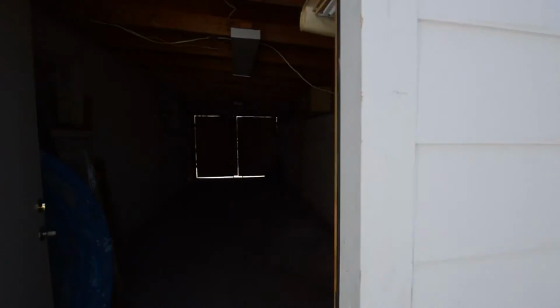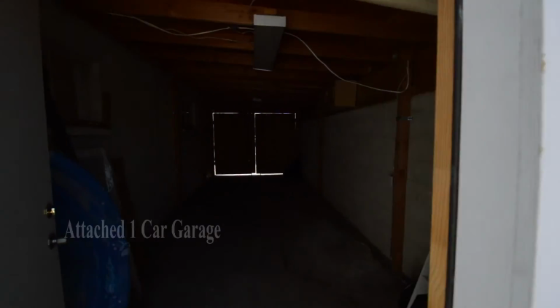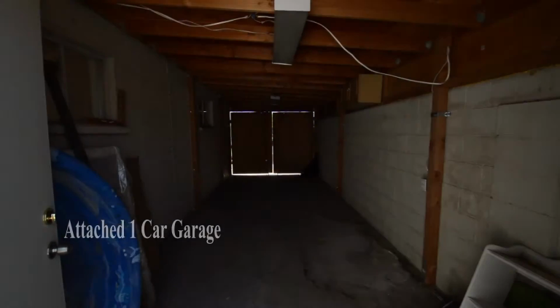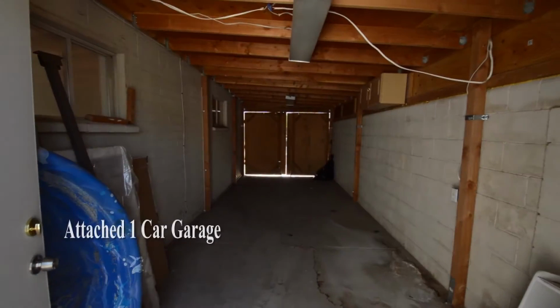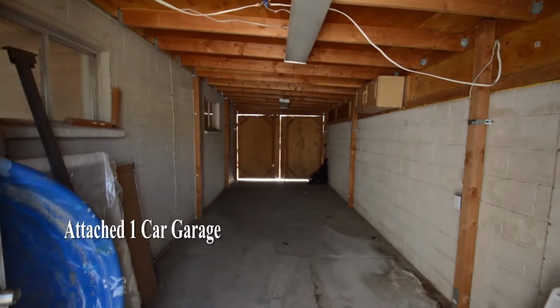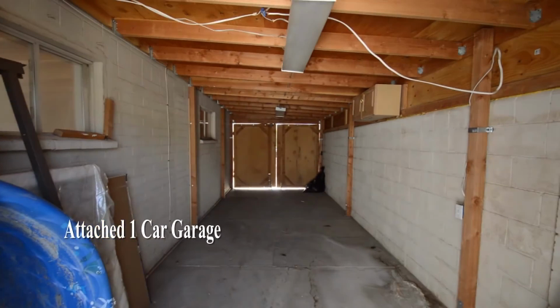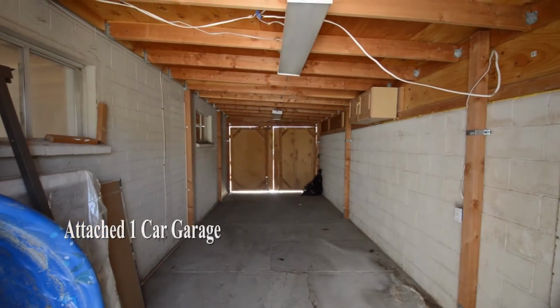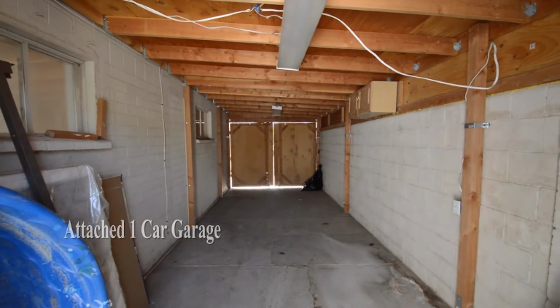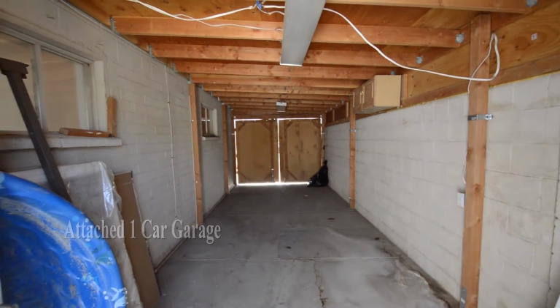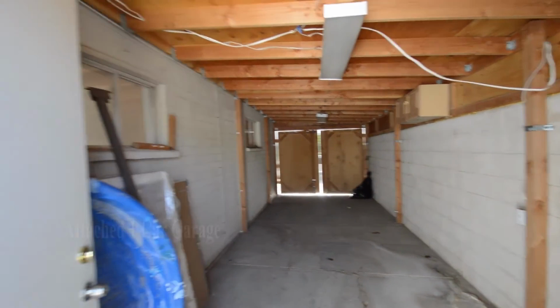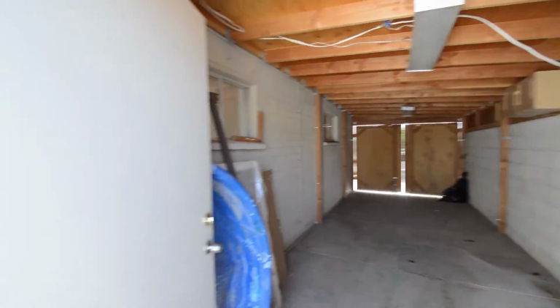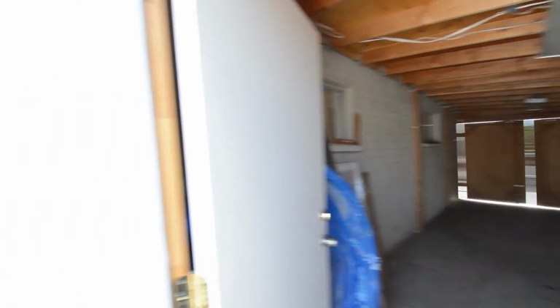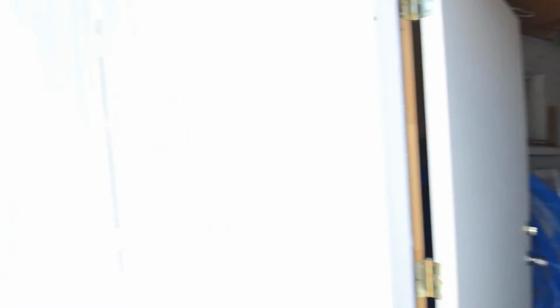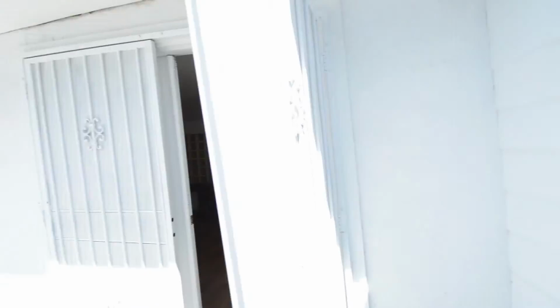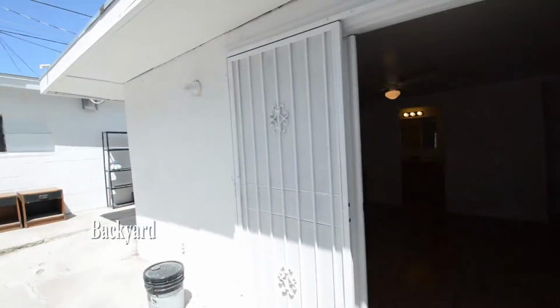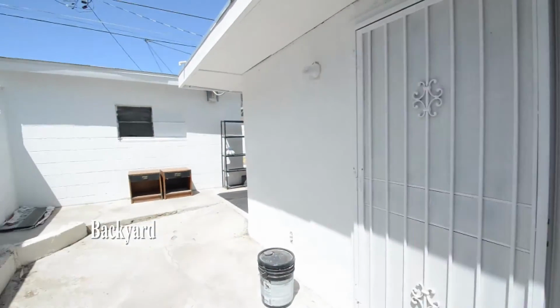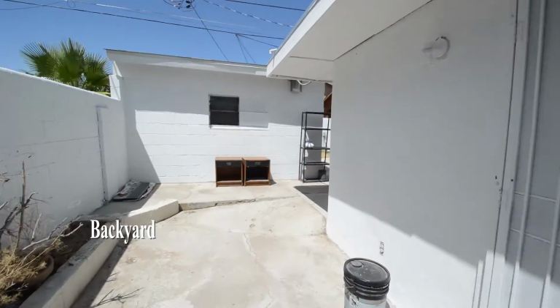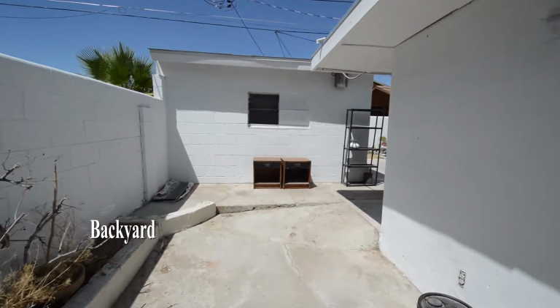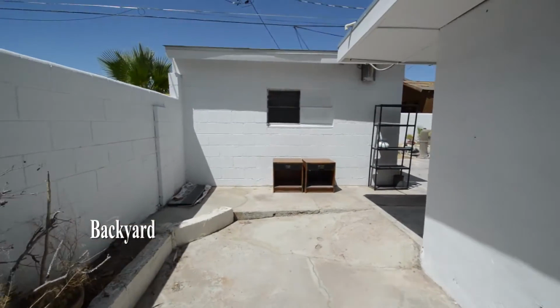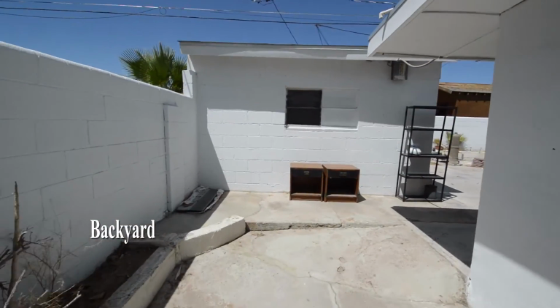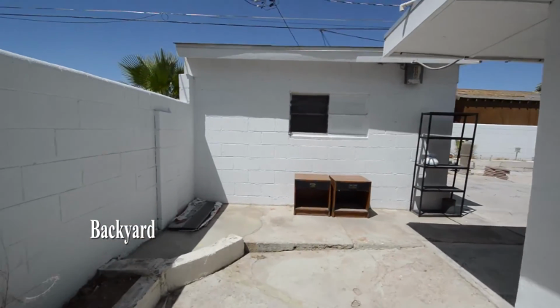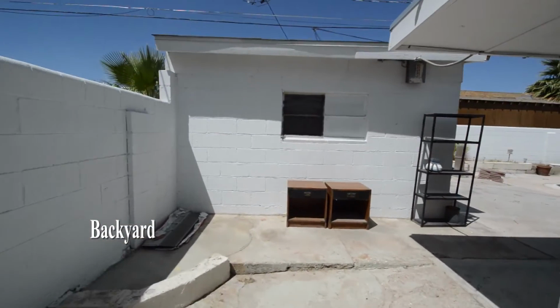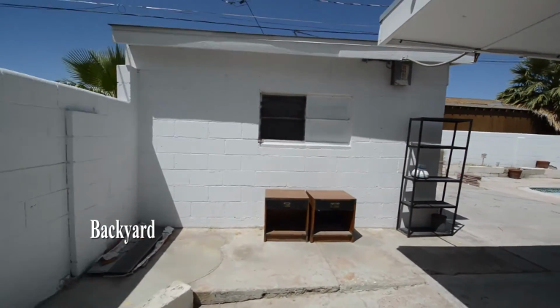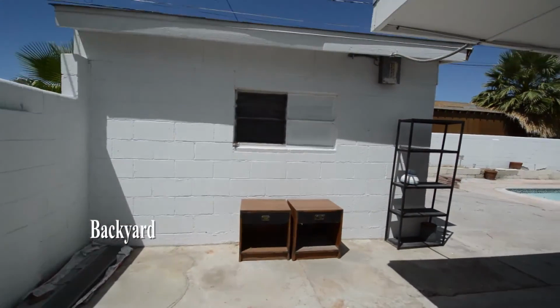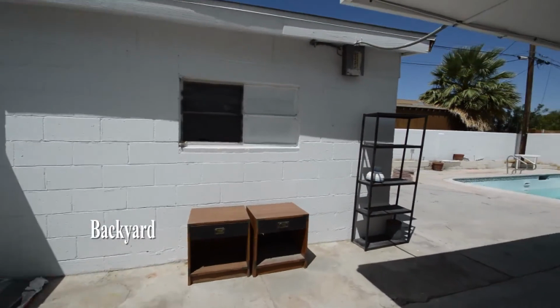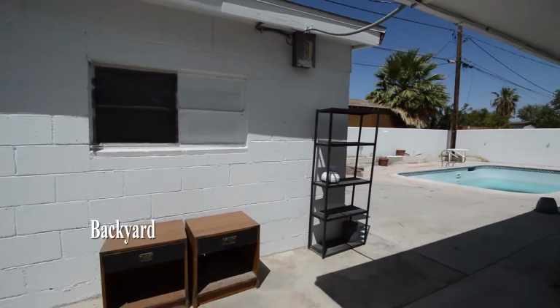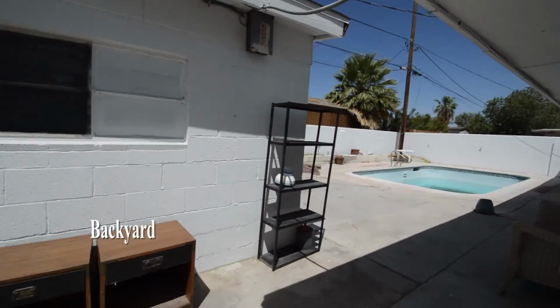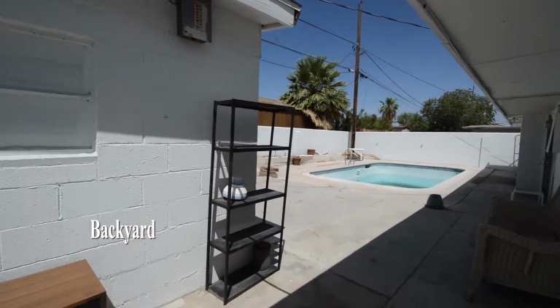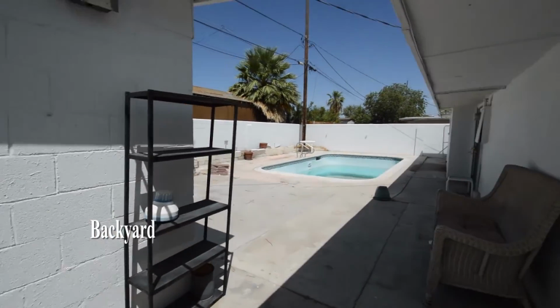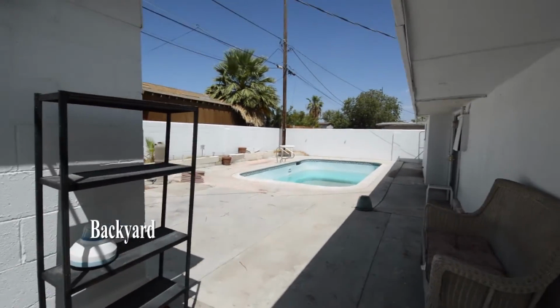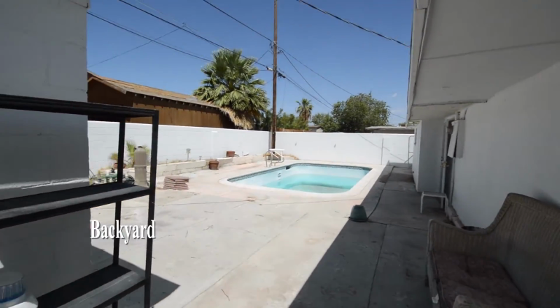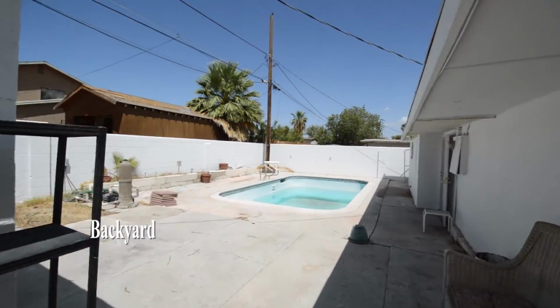The home has a one-car attached garage. The backyard is all cement with no yard maintenance required.